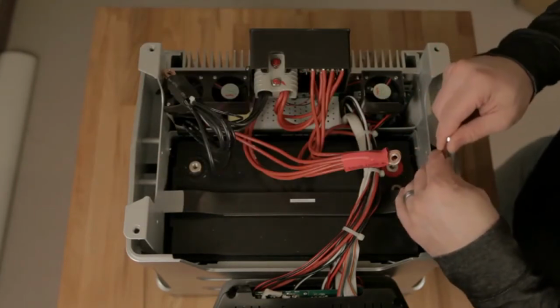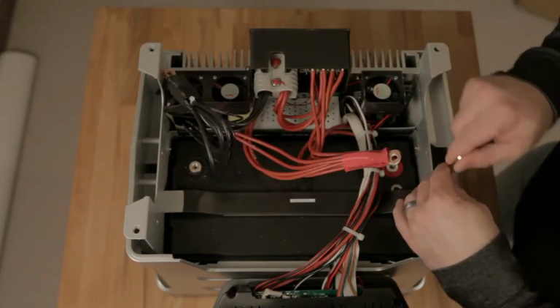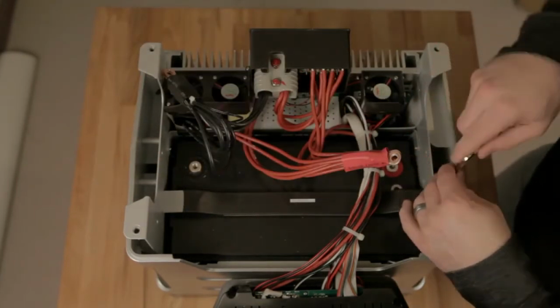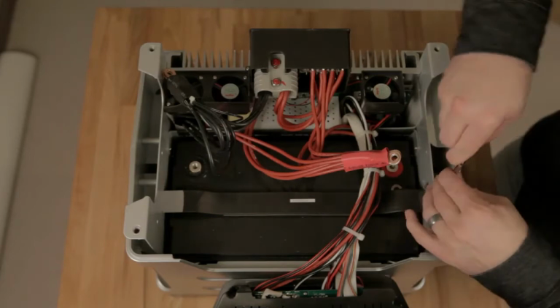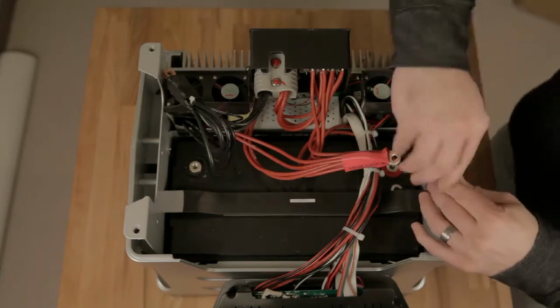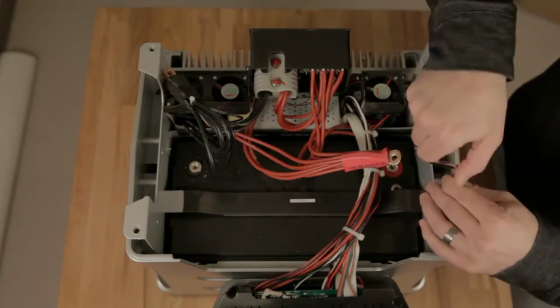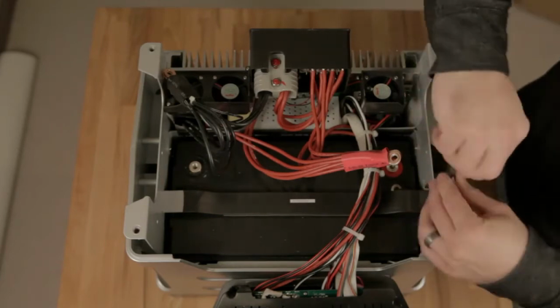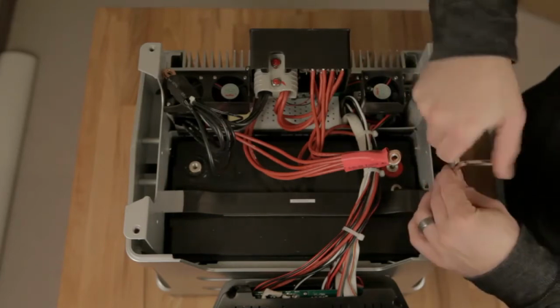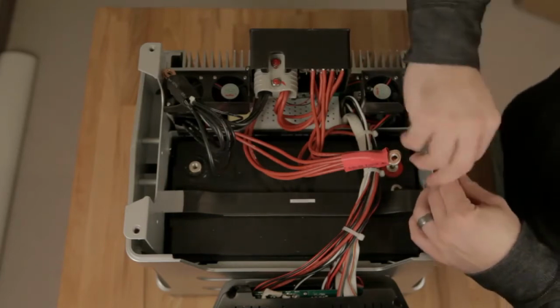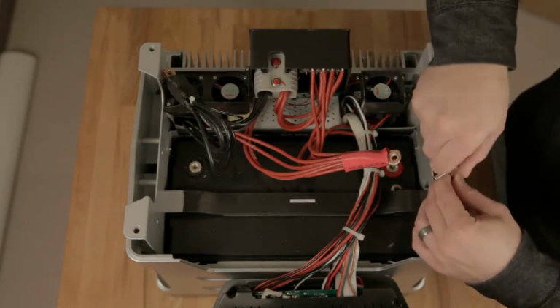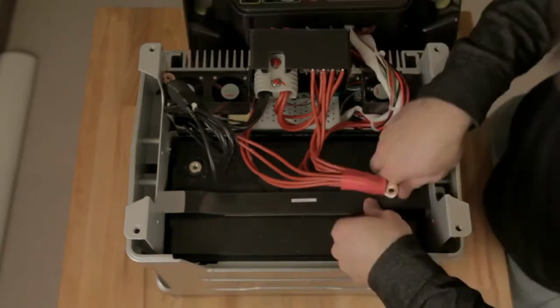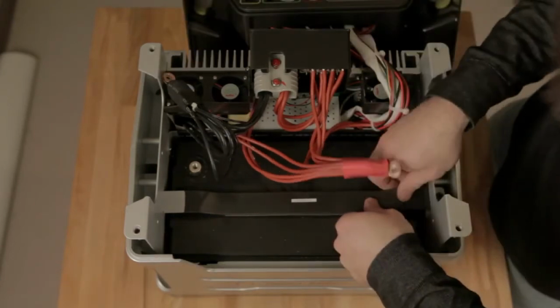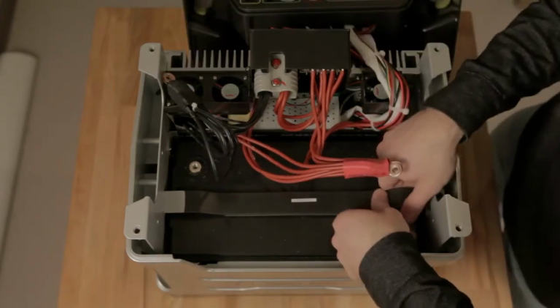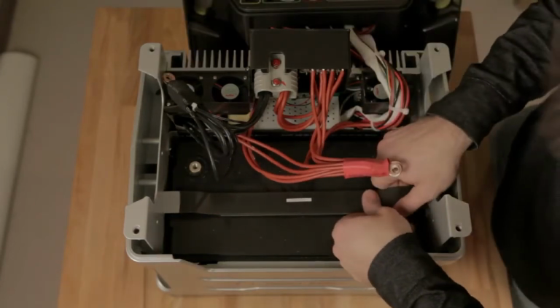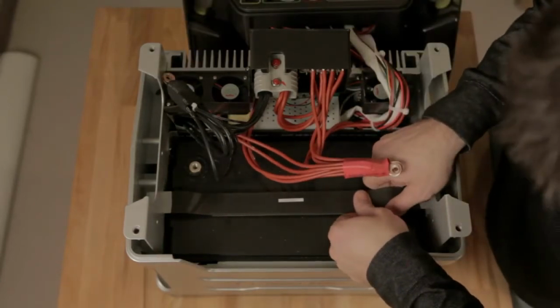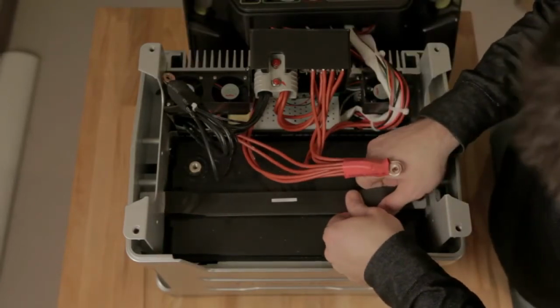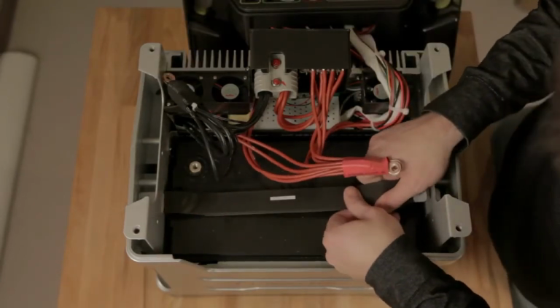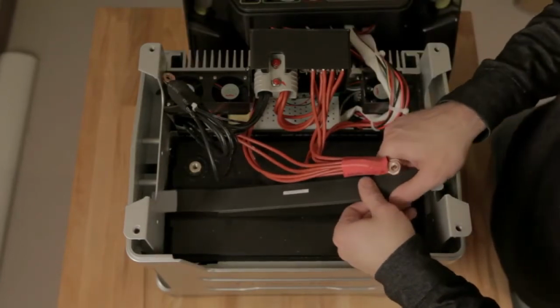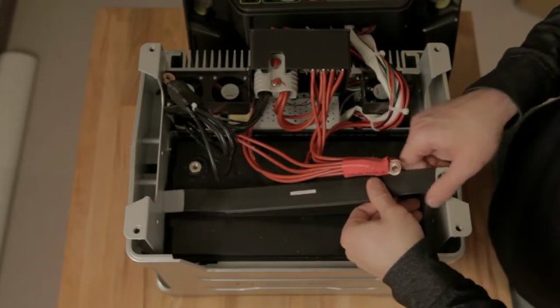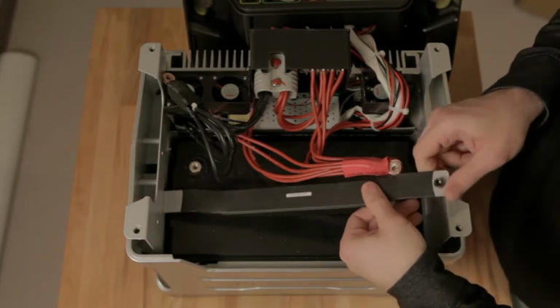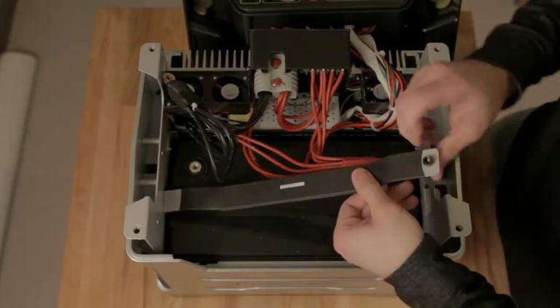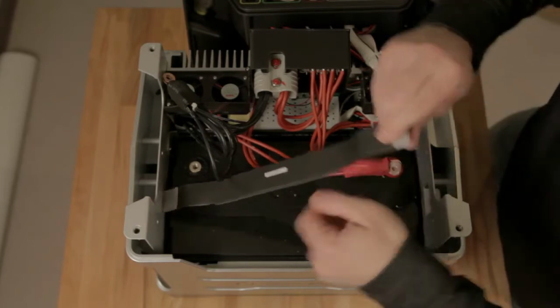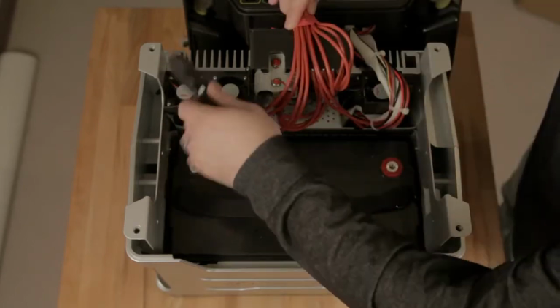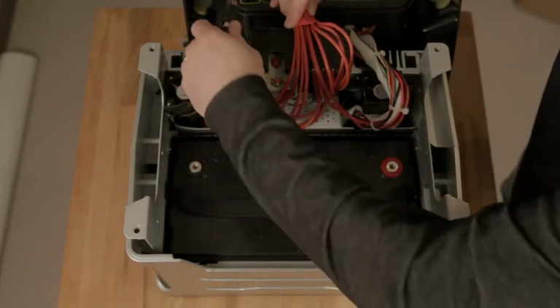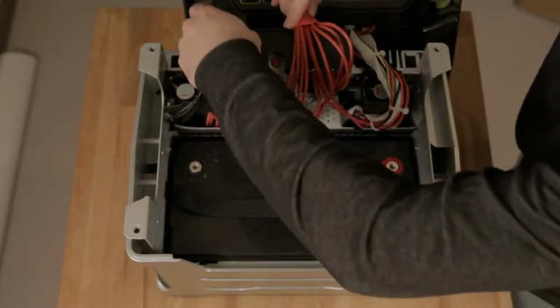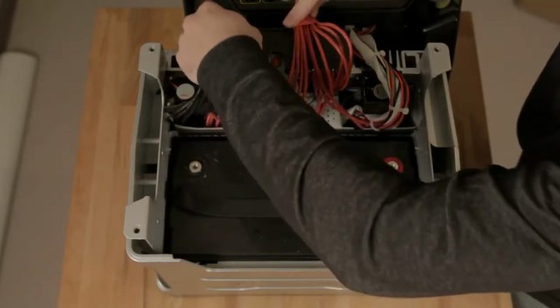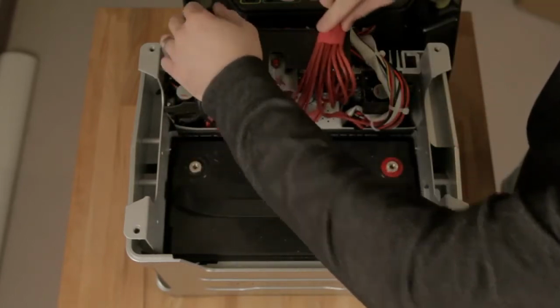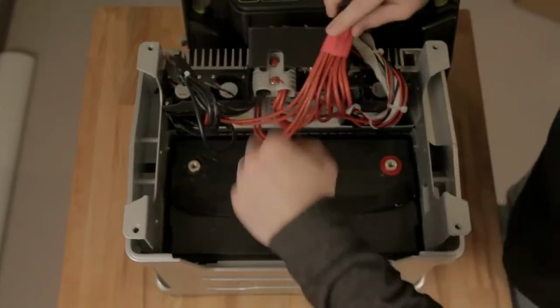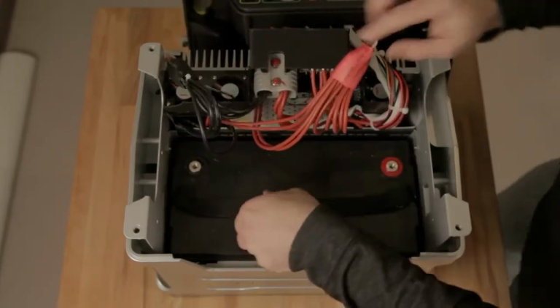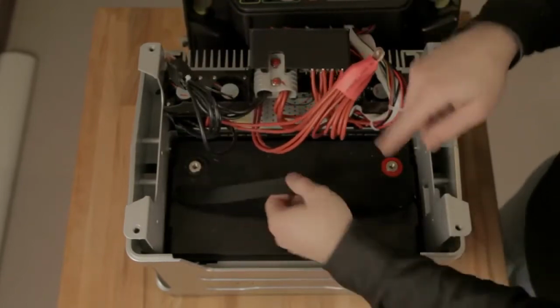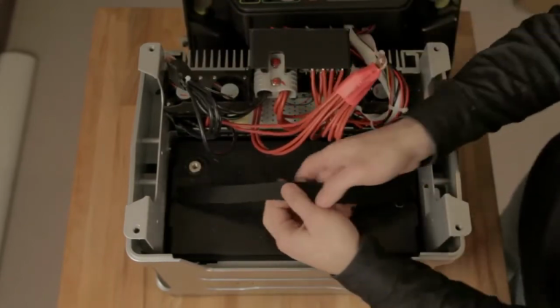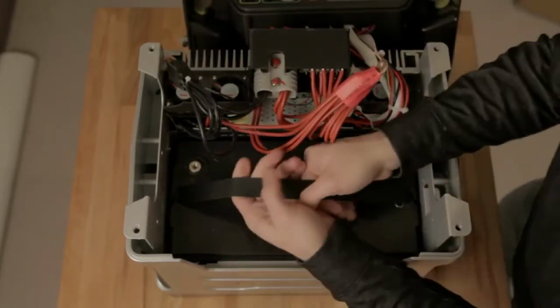Next up, remove the screw that holds the stabilizing bar. Push it to the side, slide it out, and then lift it up. Next, move the cables out of the way and get ready to lift the battery.